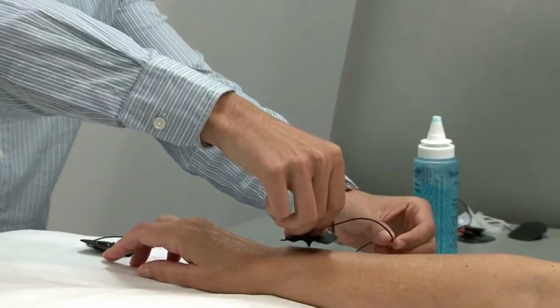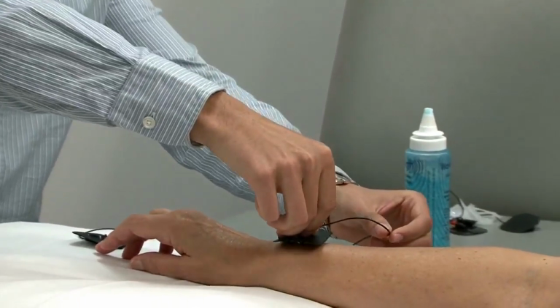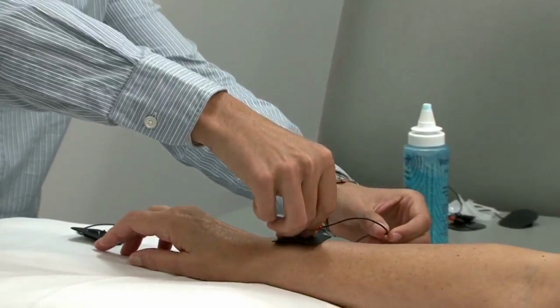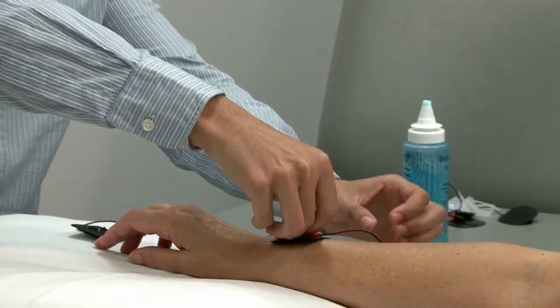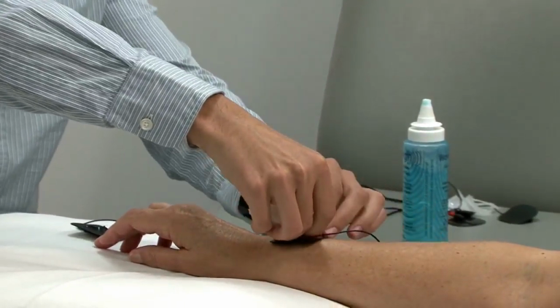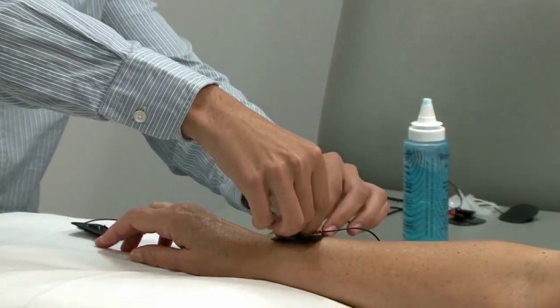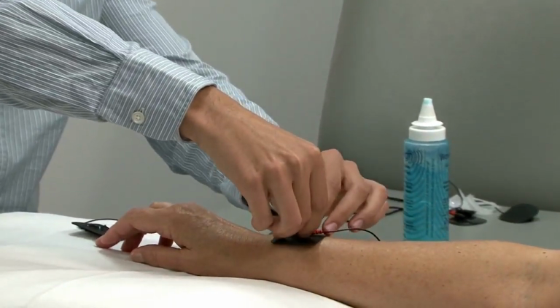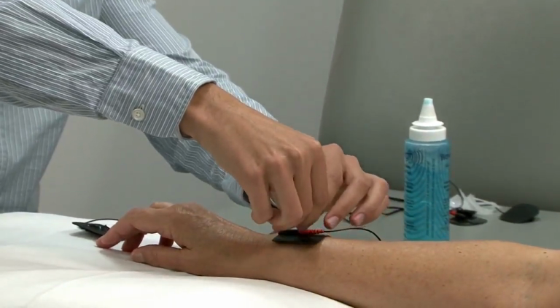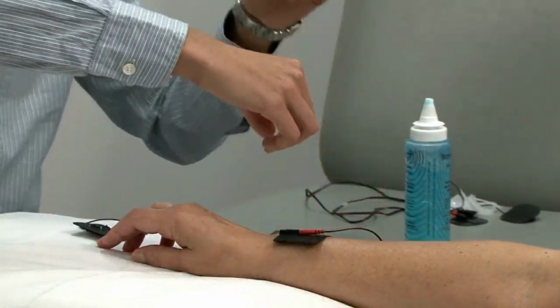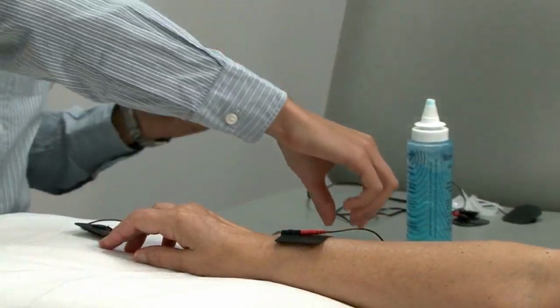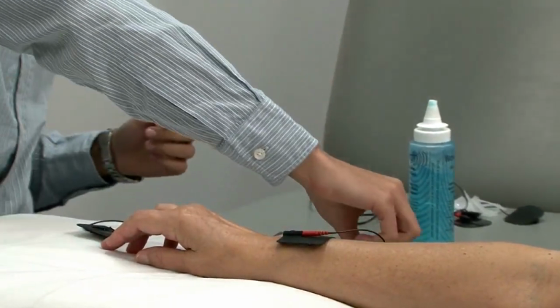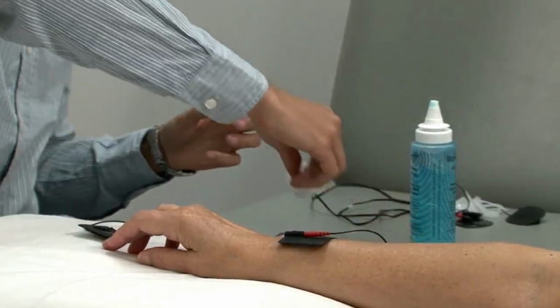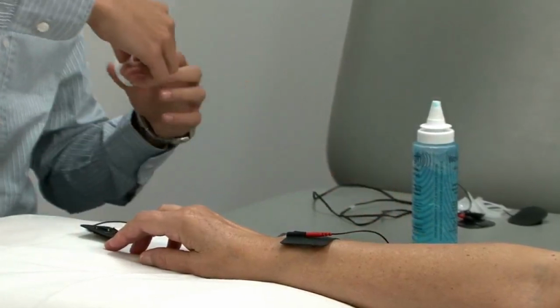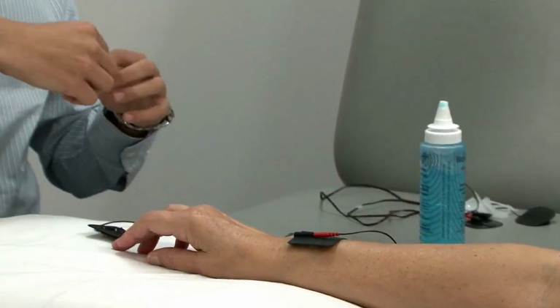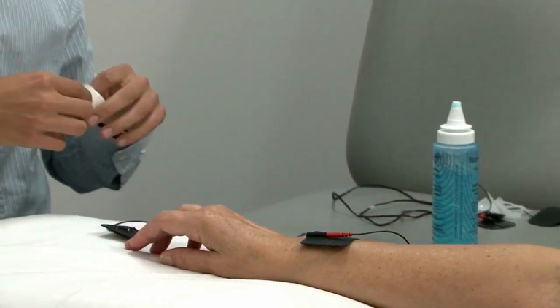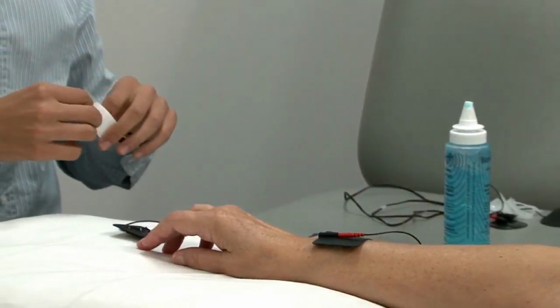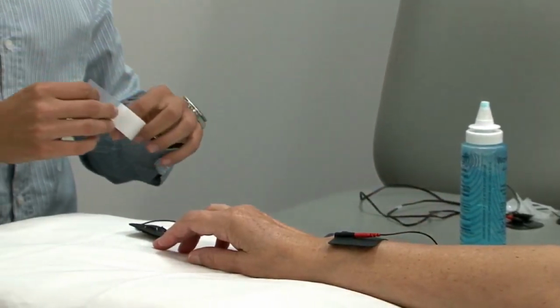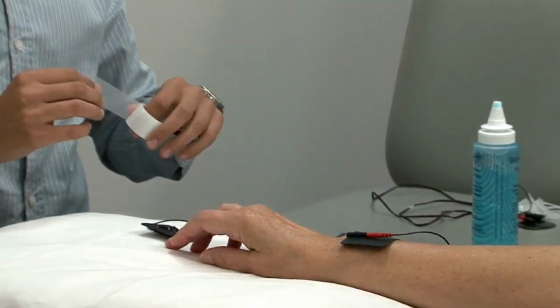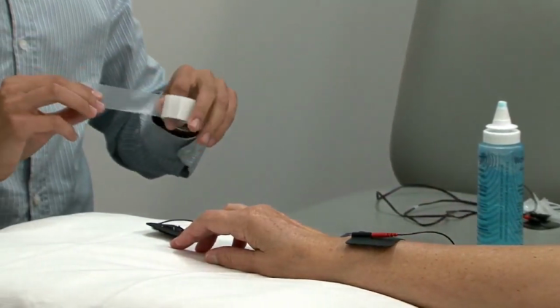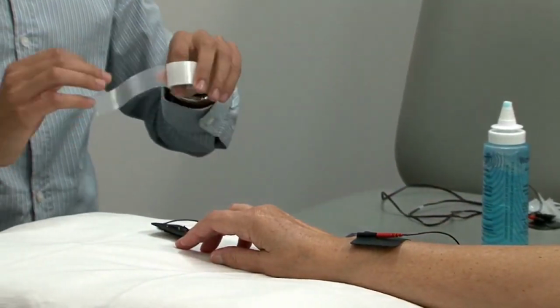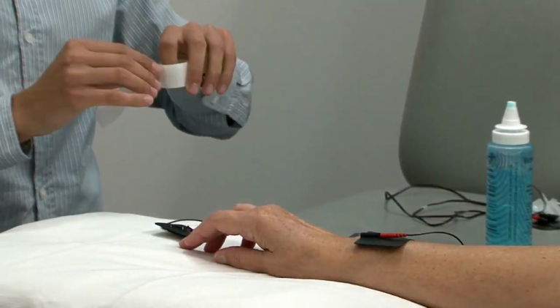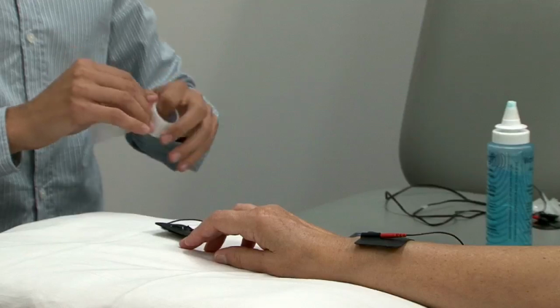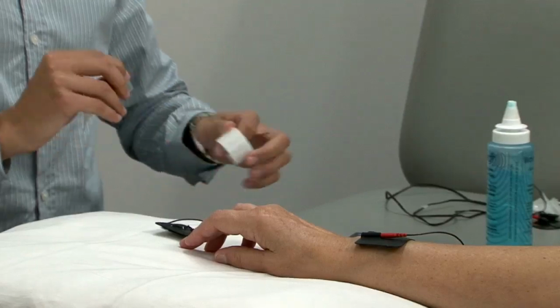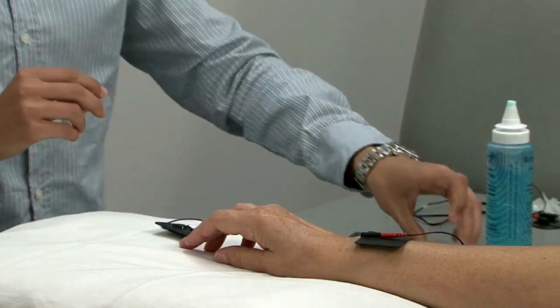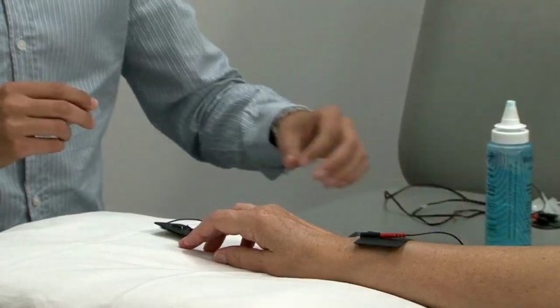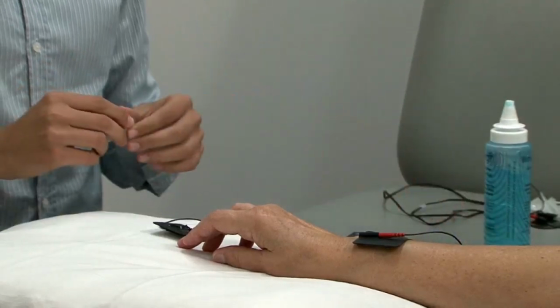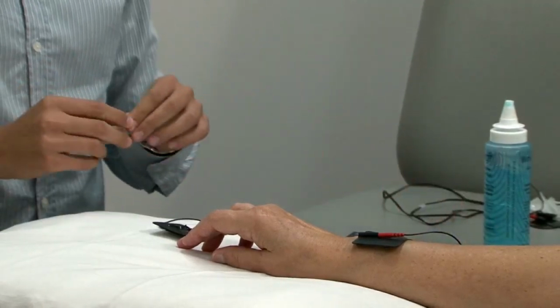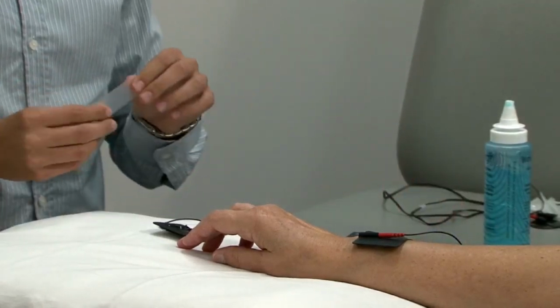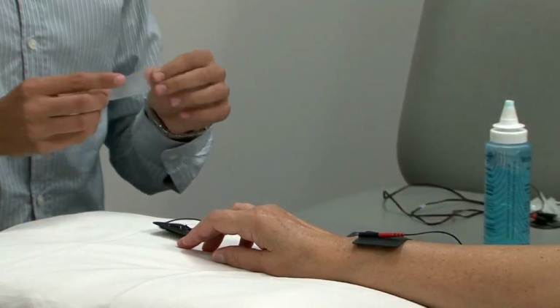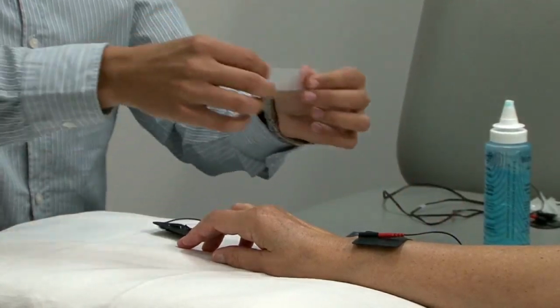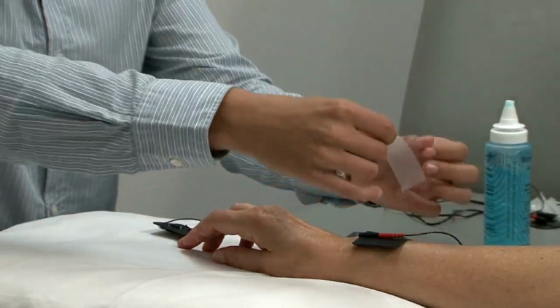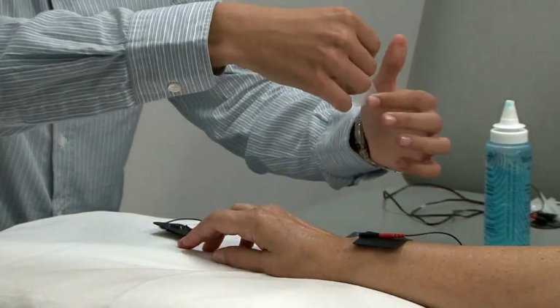Place the electrode like so, and then hold it down with the tape.